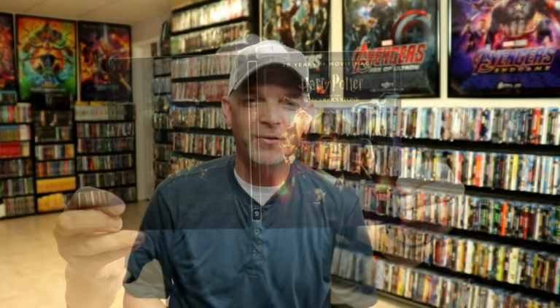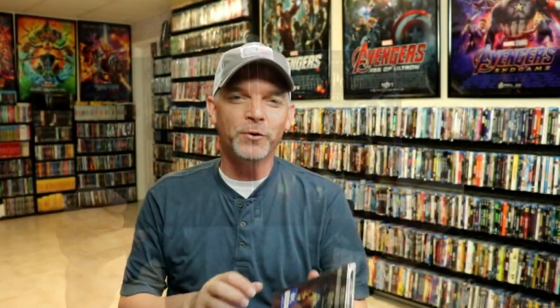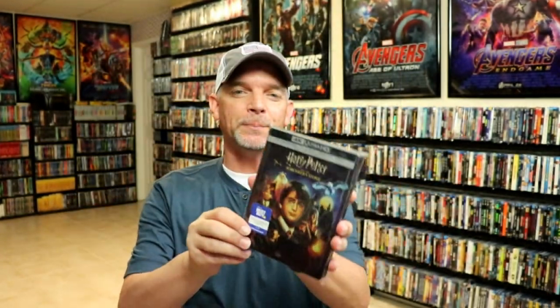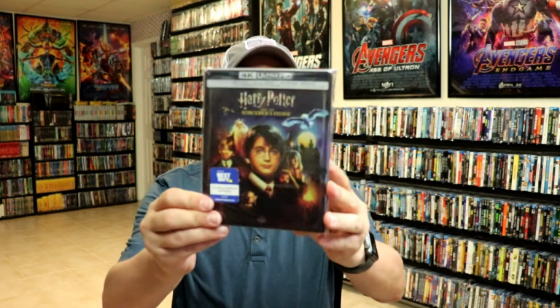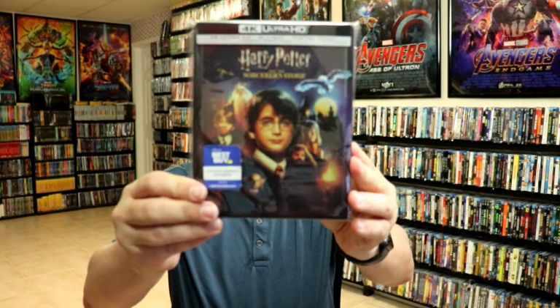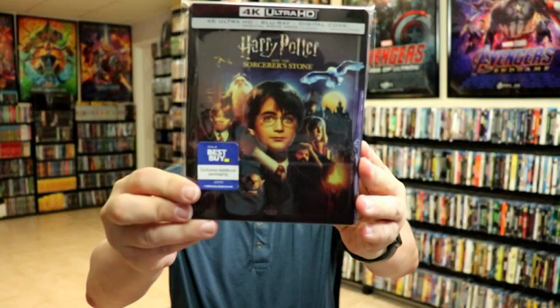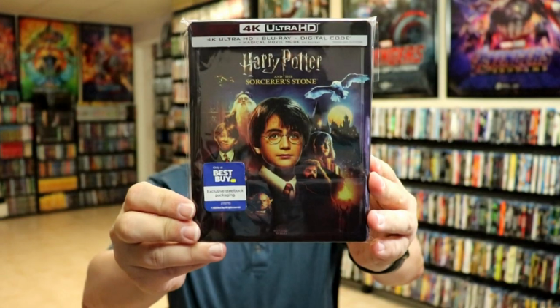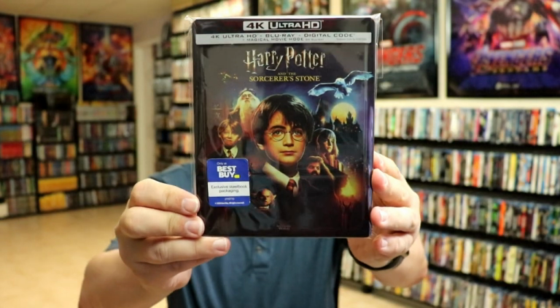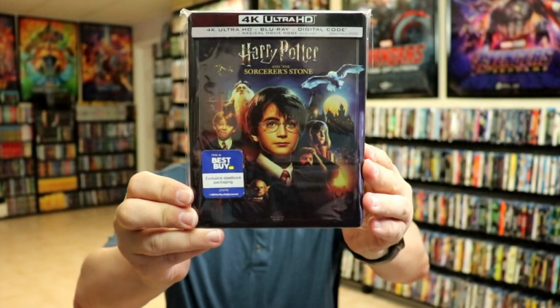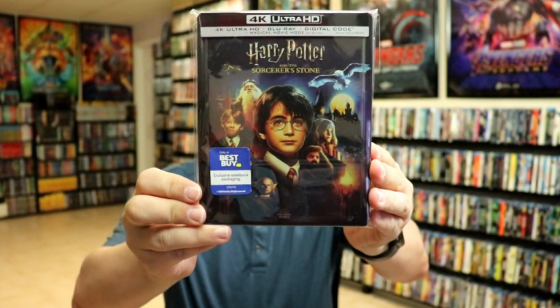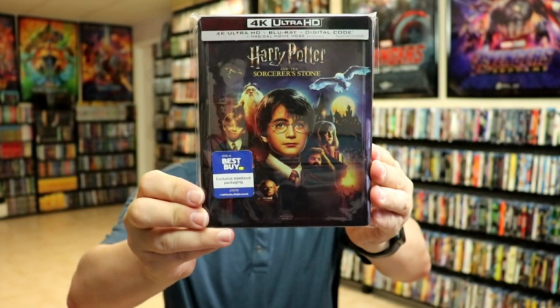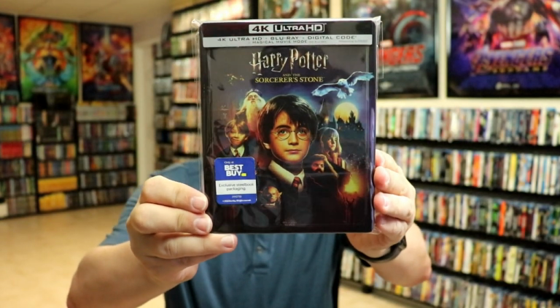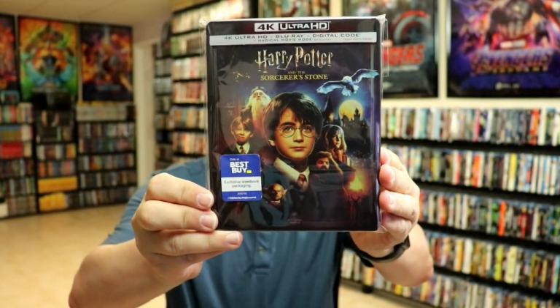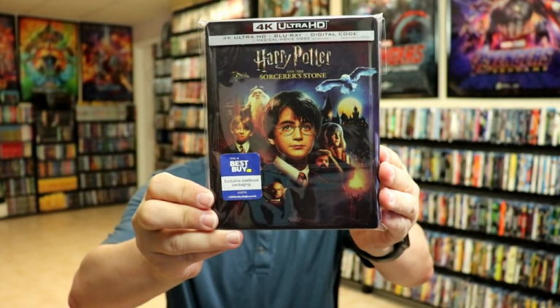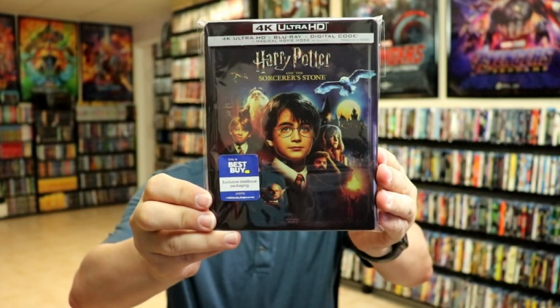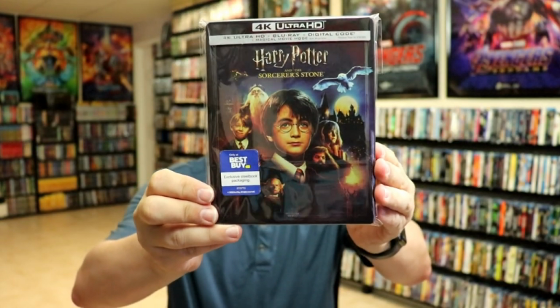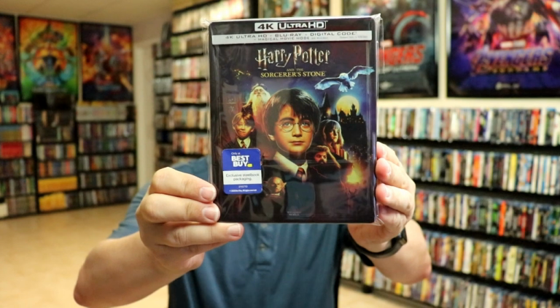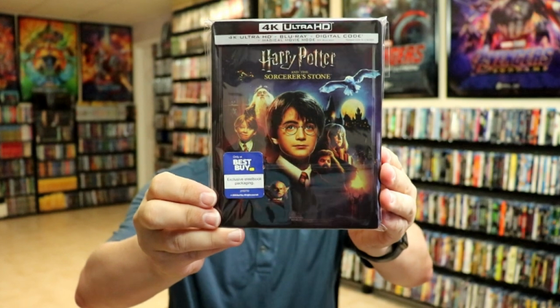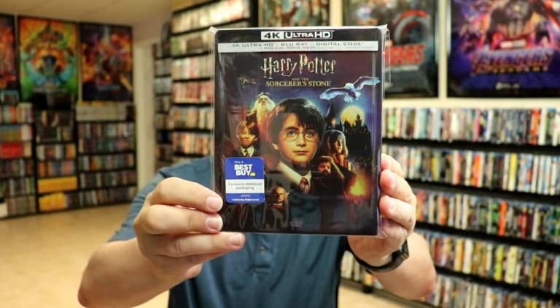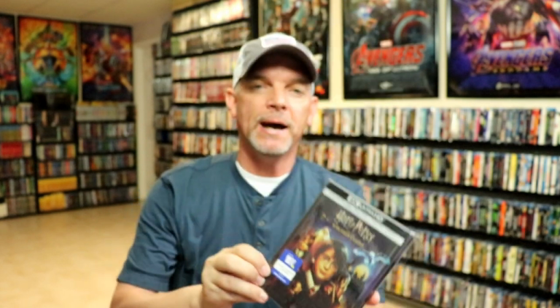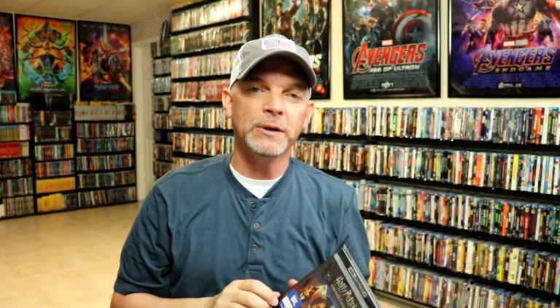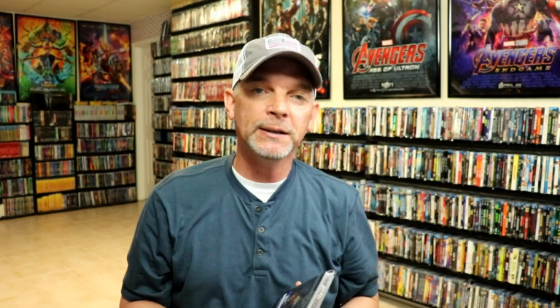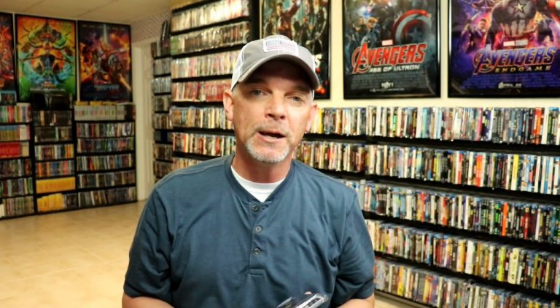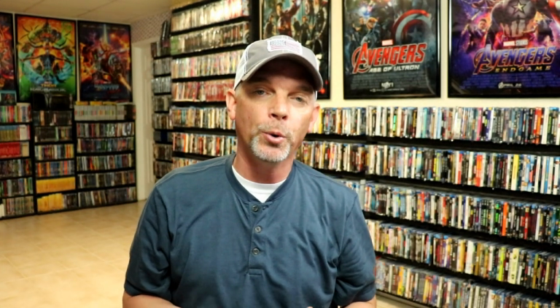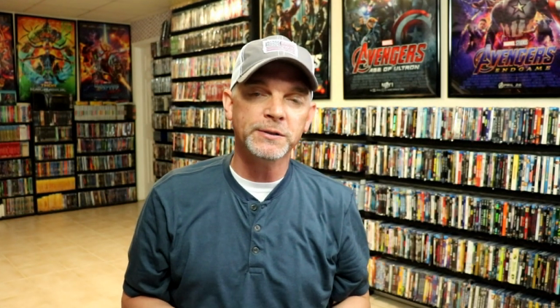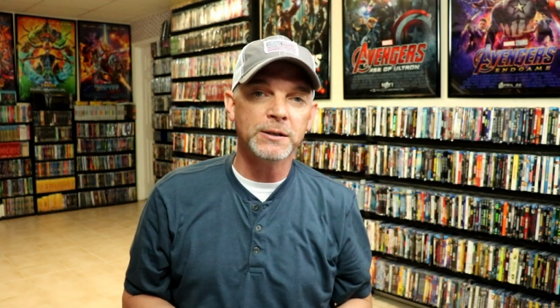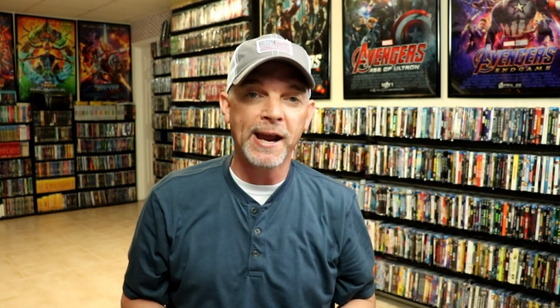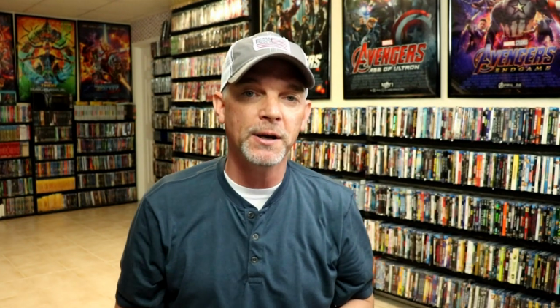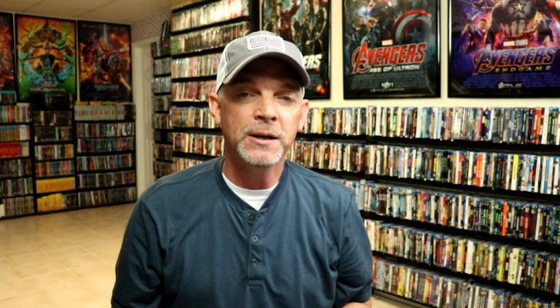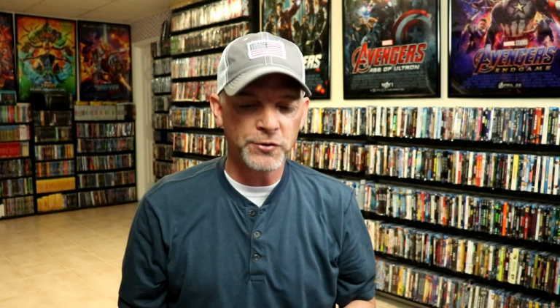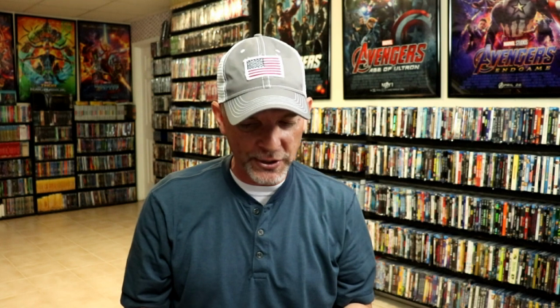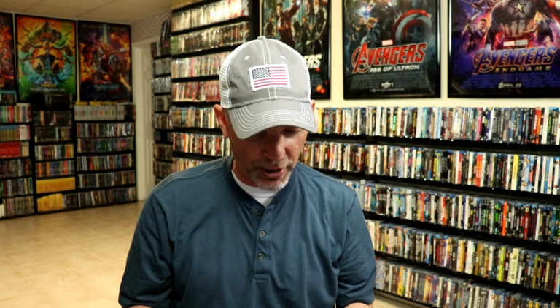I've gone ahead and placed this steelbook inside this protective bag. This bag will help keep the steelbook from getting scuffed up on the shelf up against the other steelbooks. I do have an affiliate link down below where I purchased these bags off of Amazon if you're interested in checking that out.